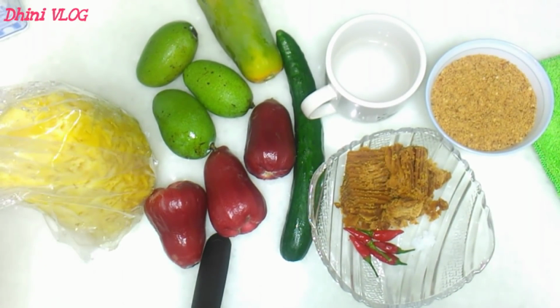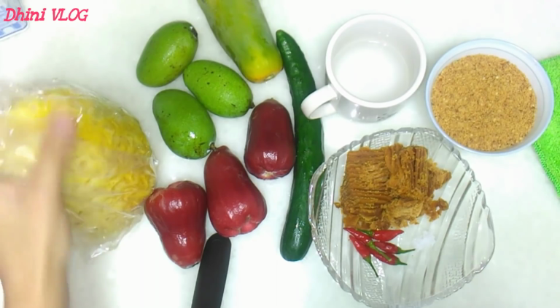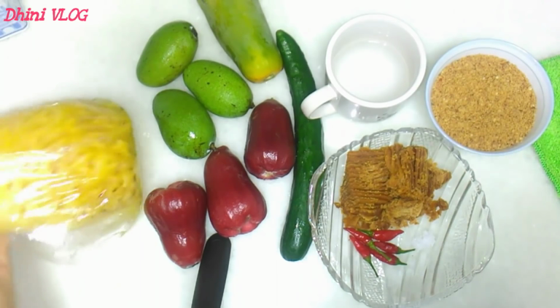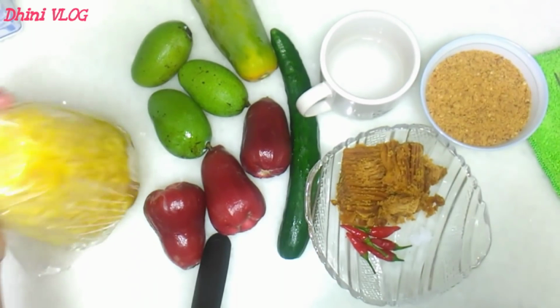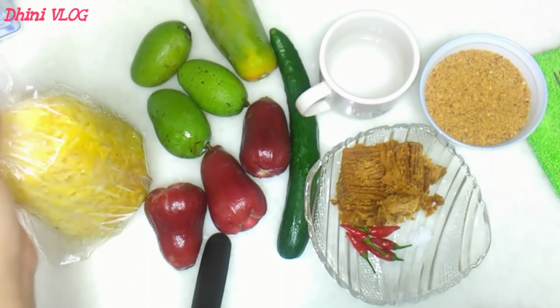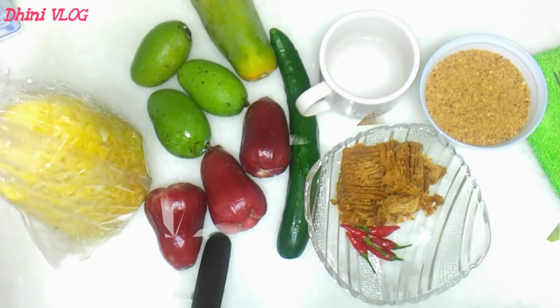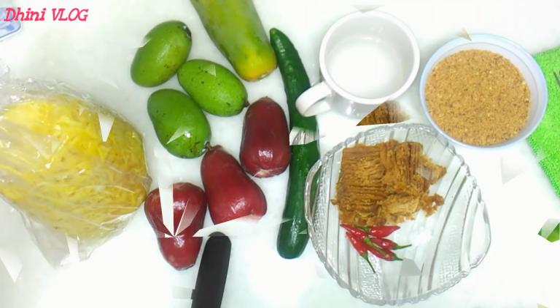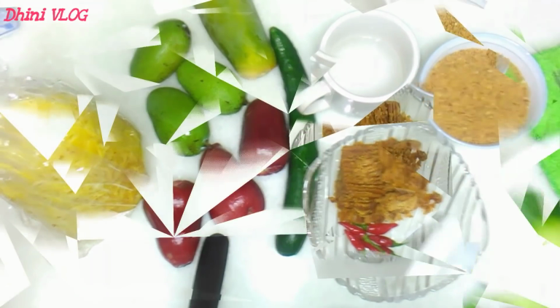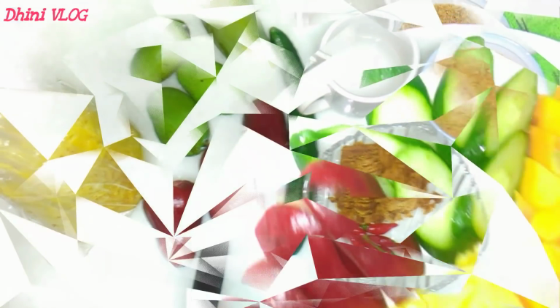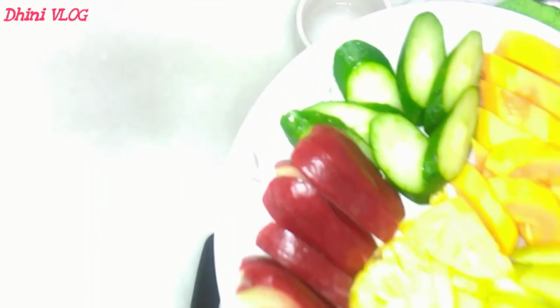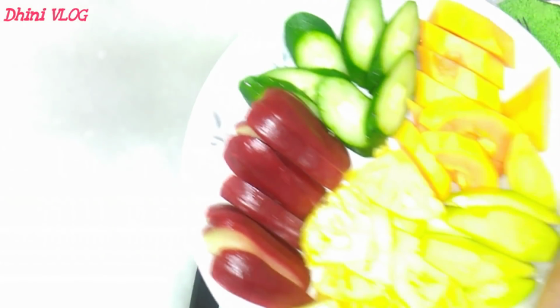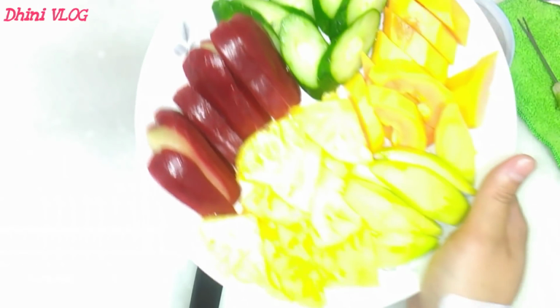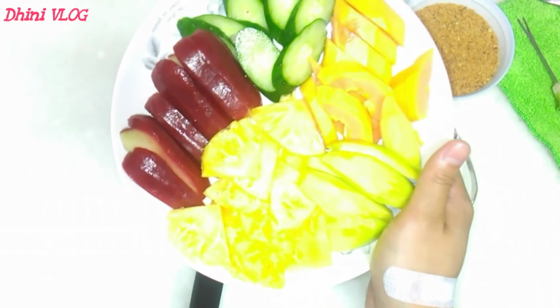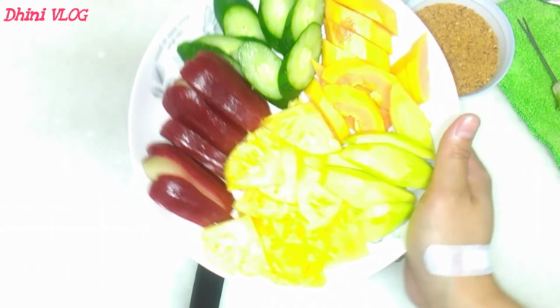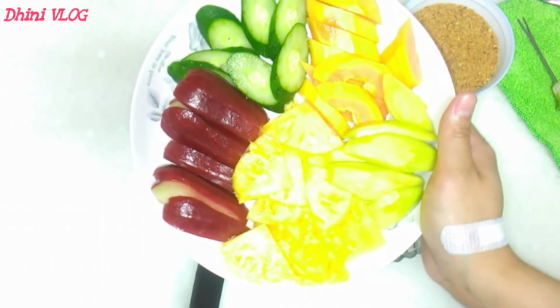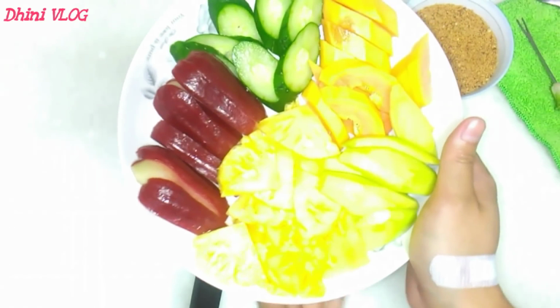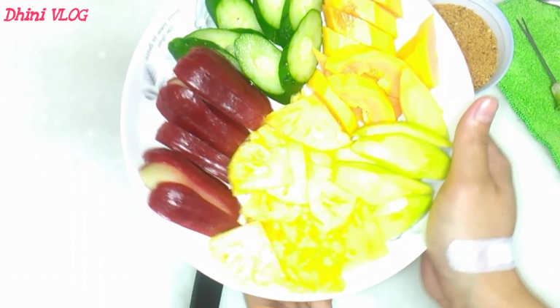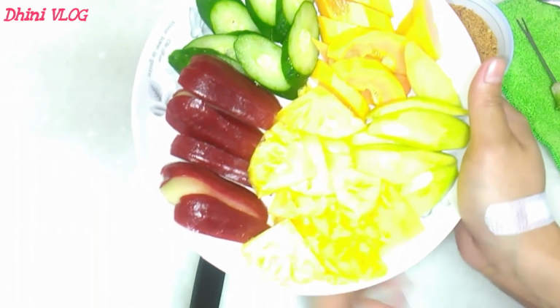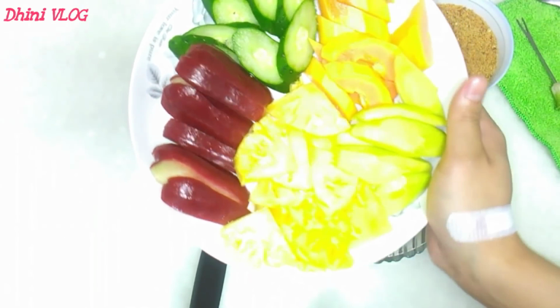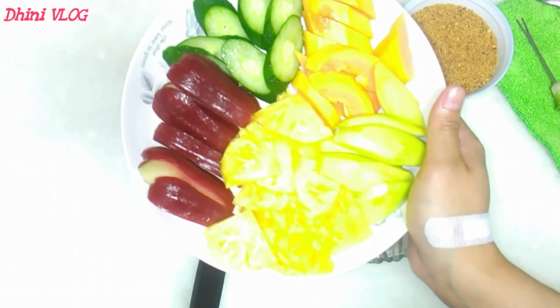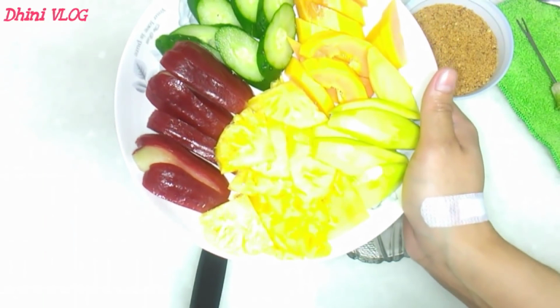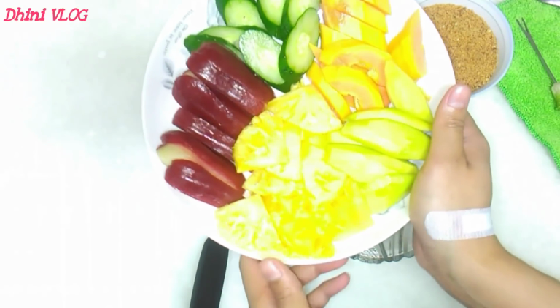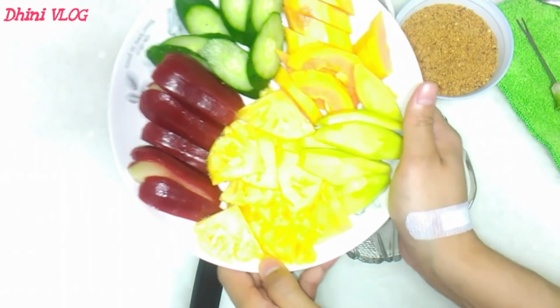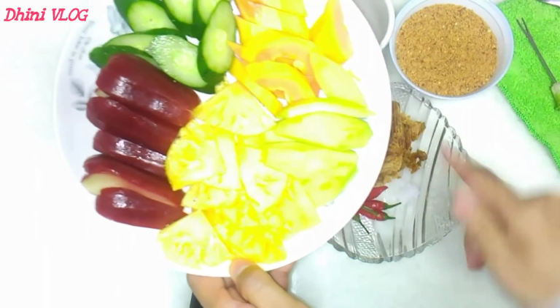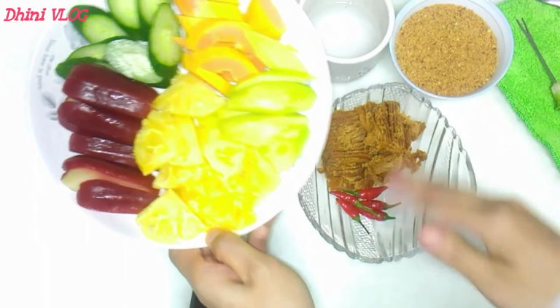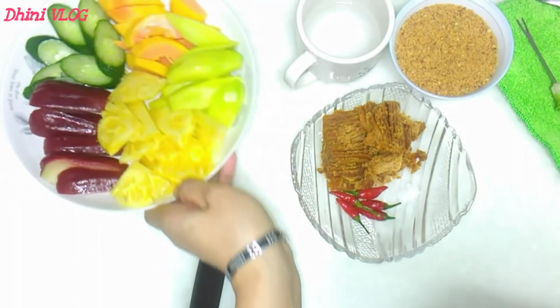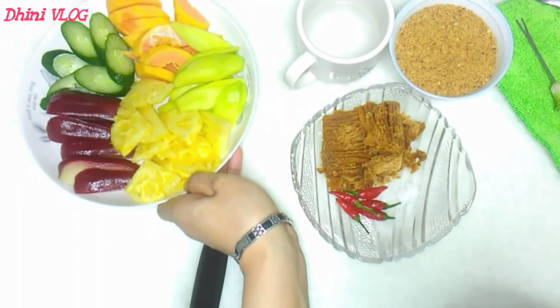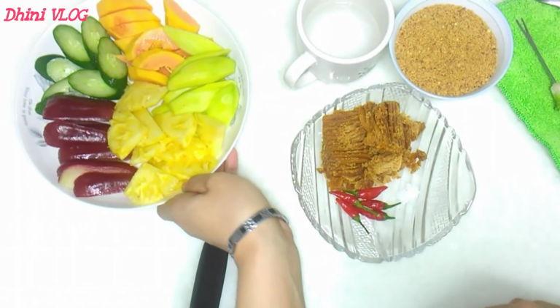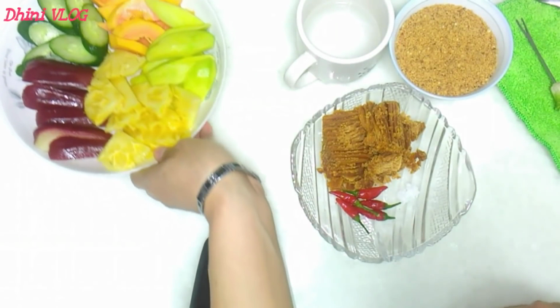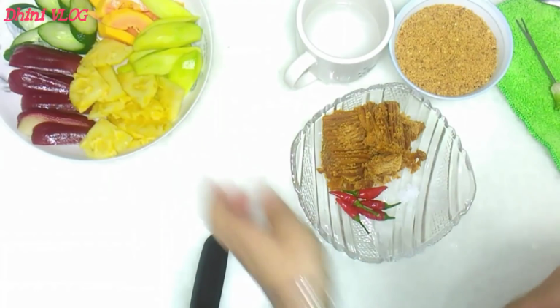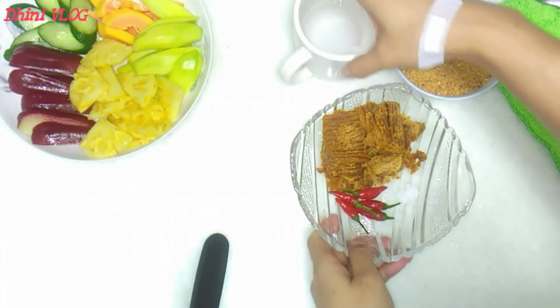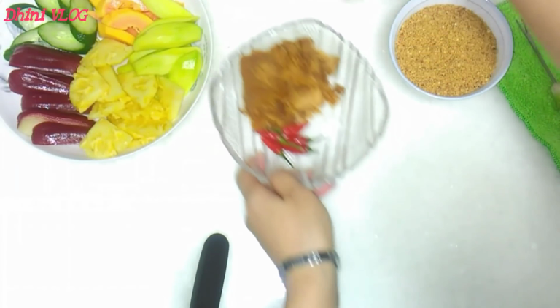Kita kupas-kupas dulu dan potong-potong dulu buahnya. Dan ini dia guys, buahnya sudah siap, sudah selesai kupas-kupas dan potong-potongnya. Dan sekarang kita lanjut buat bumbunya, oke? Kita sisihkan dulu.